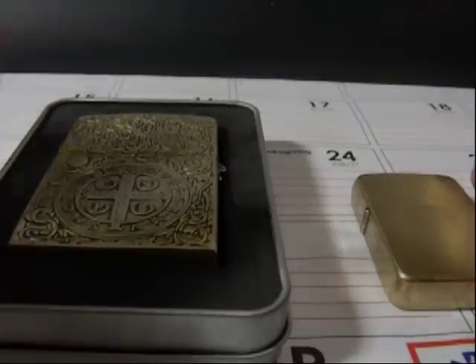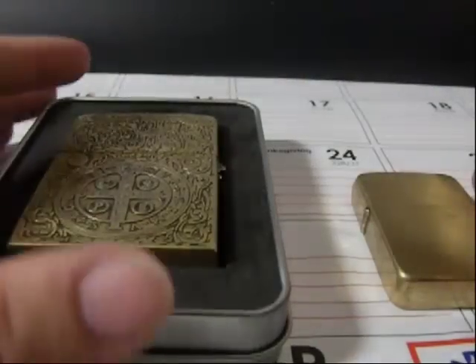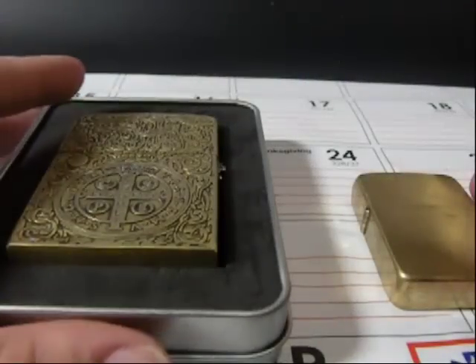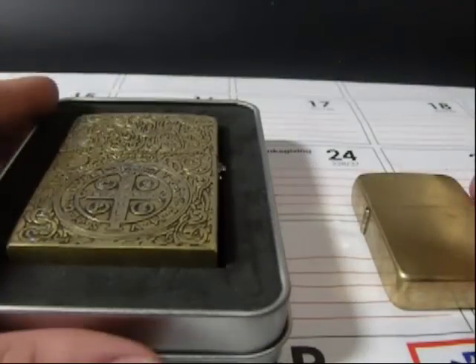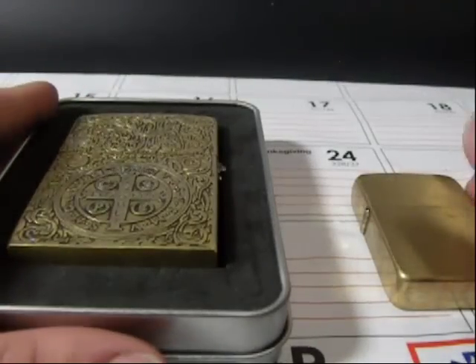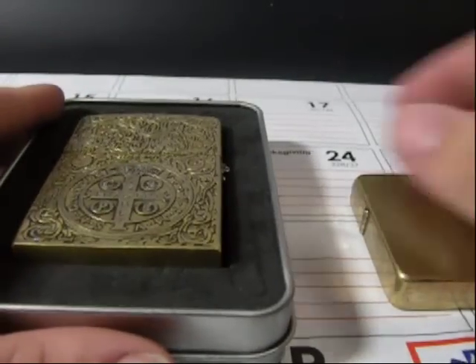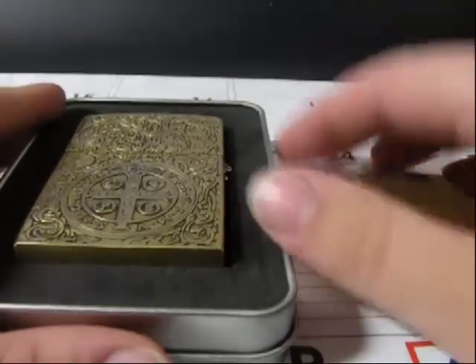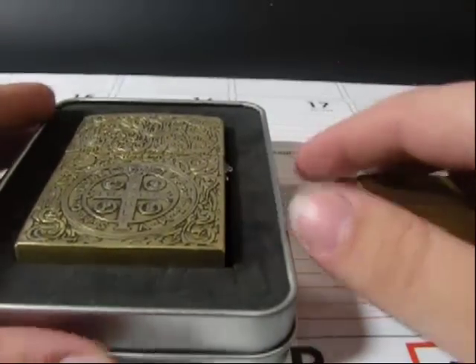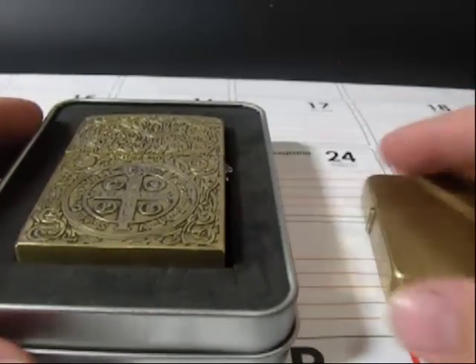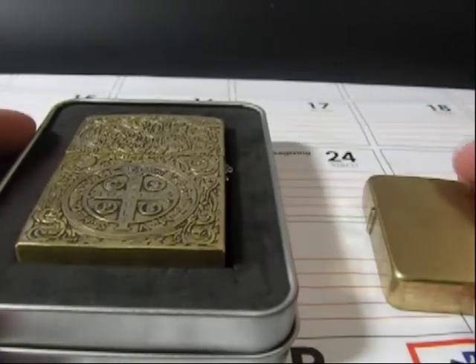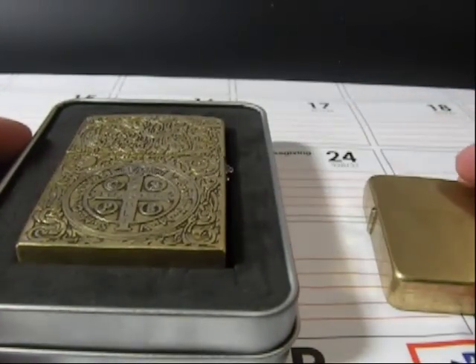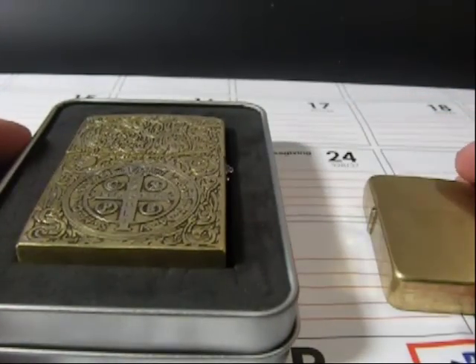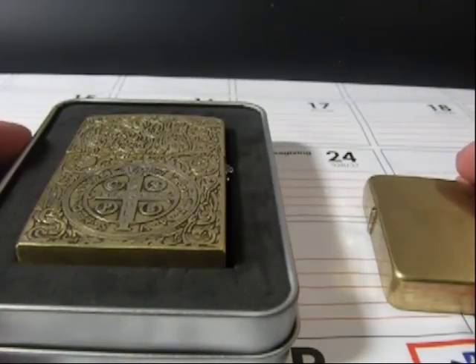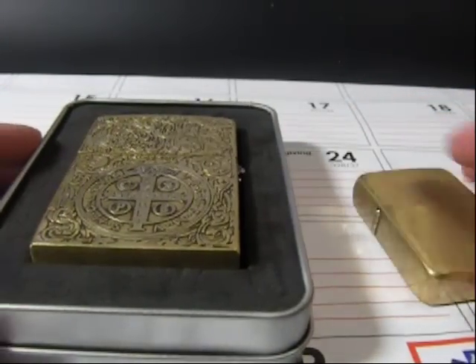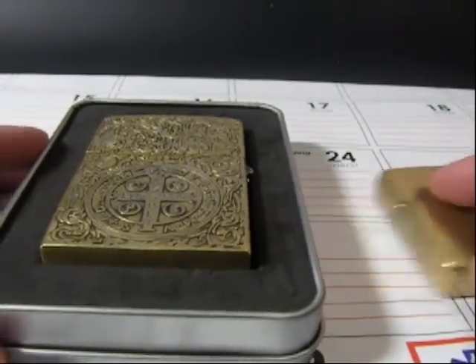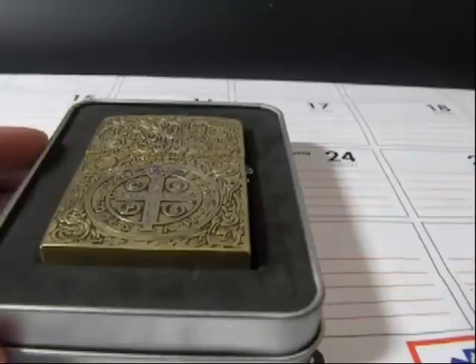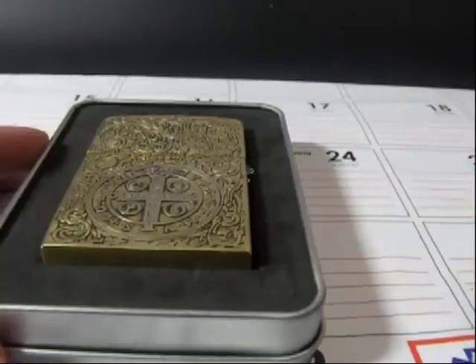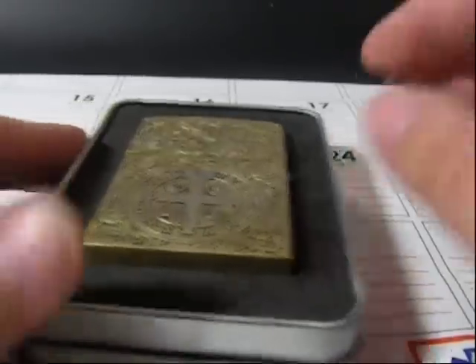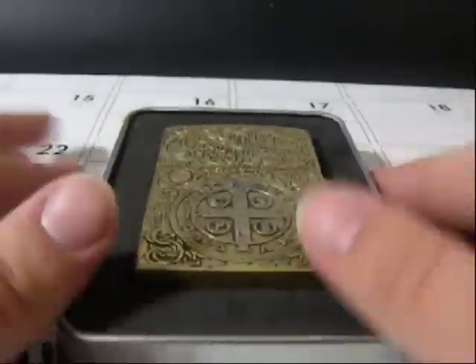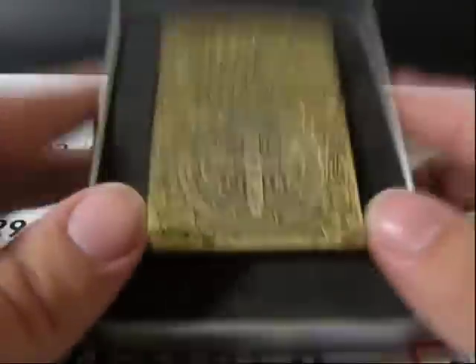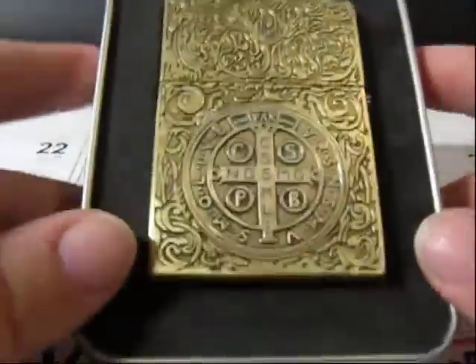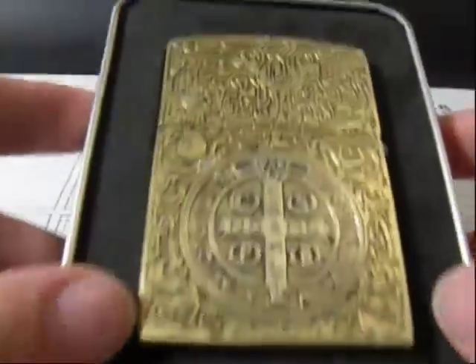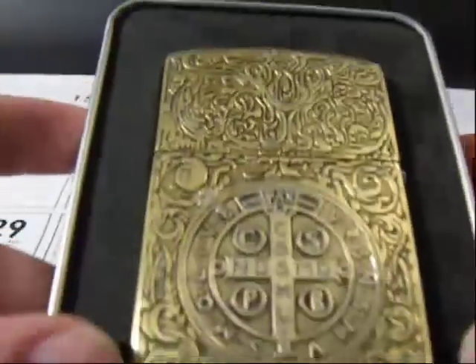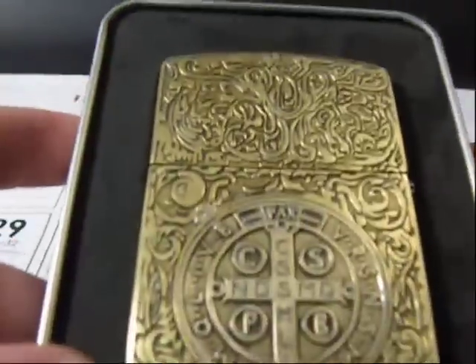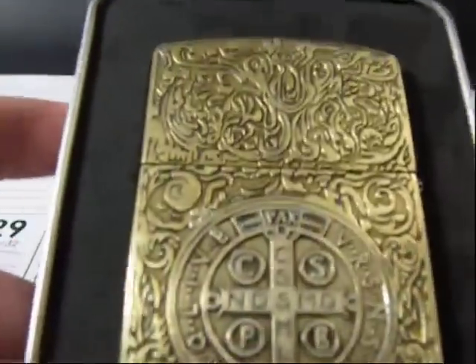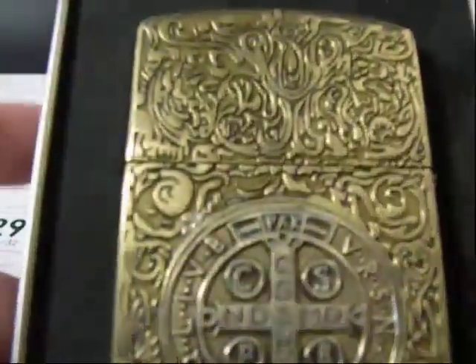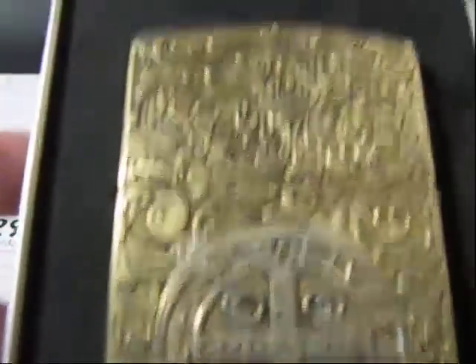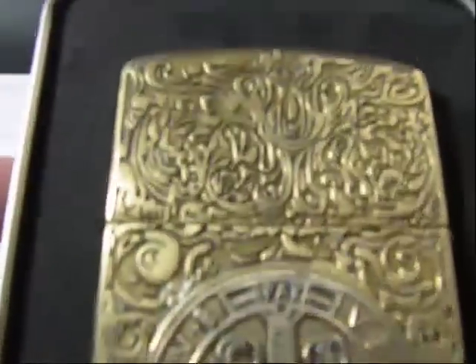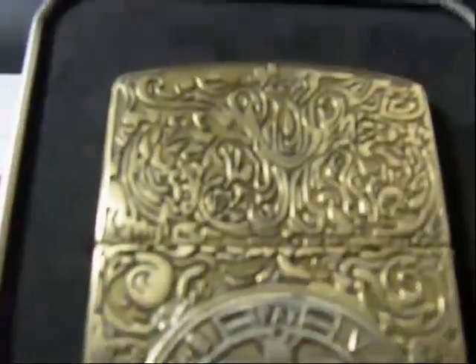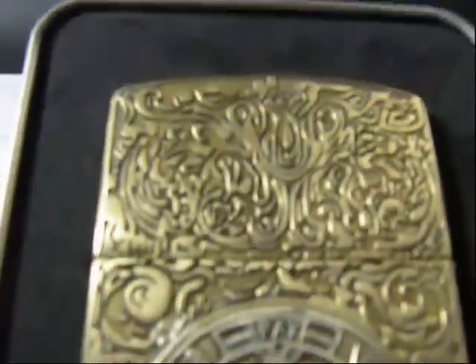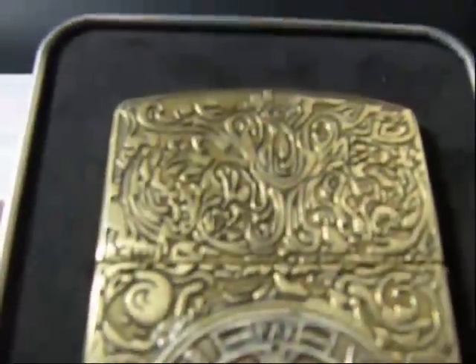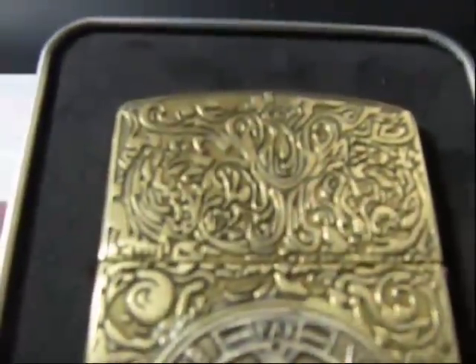Hey guys. Today I have a product review on this Constantine movie size lighter.